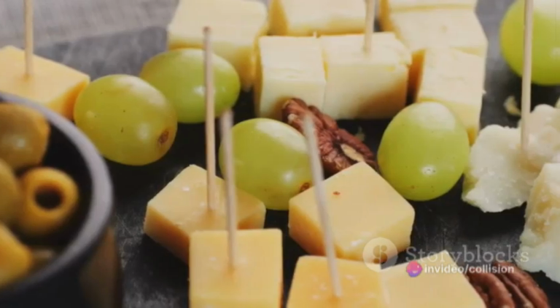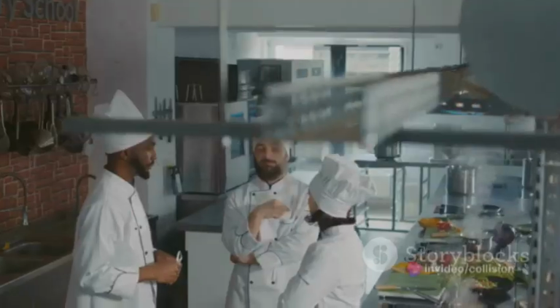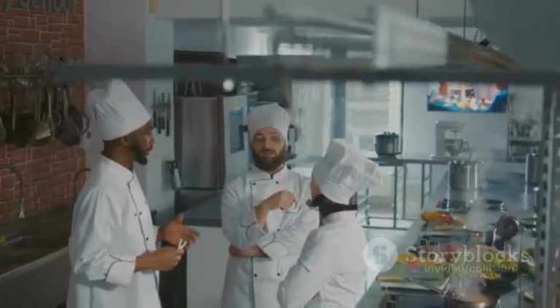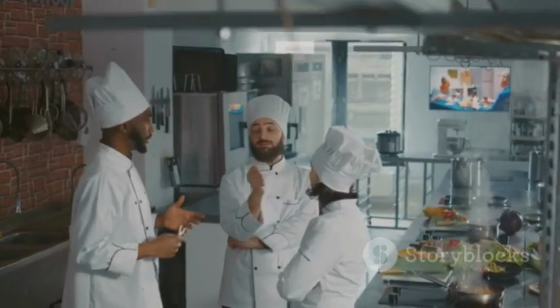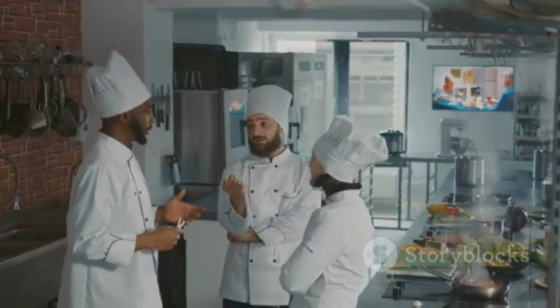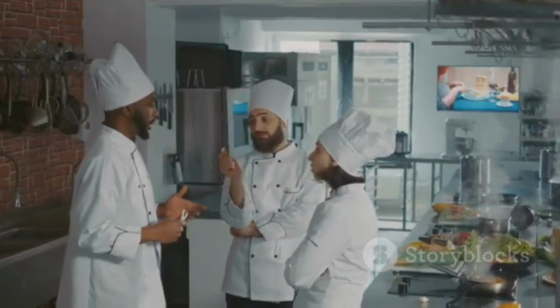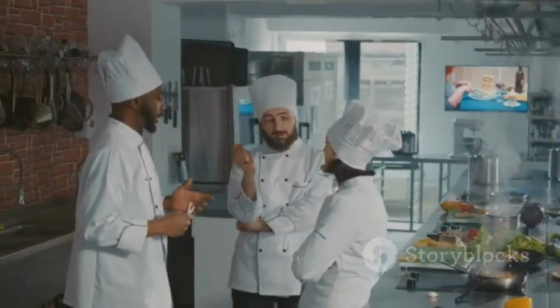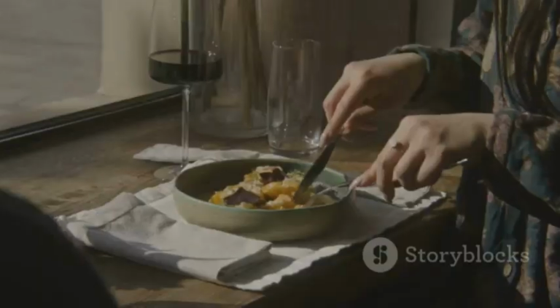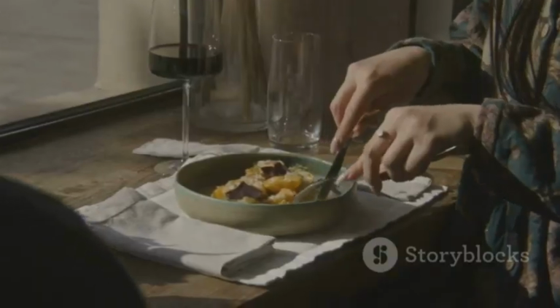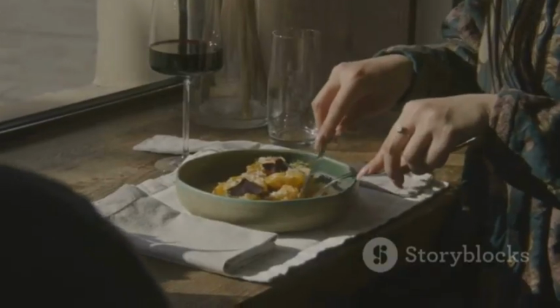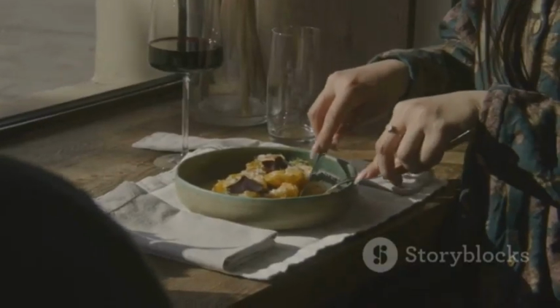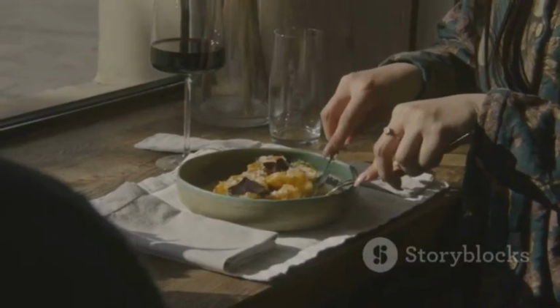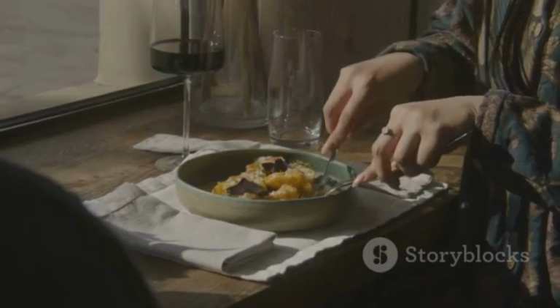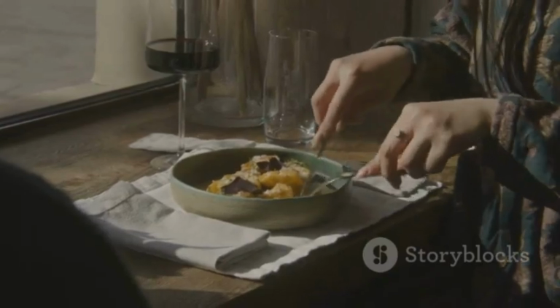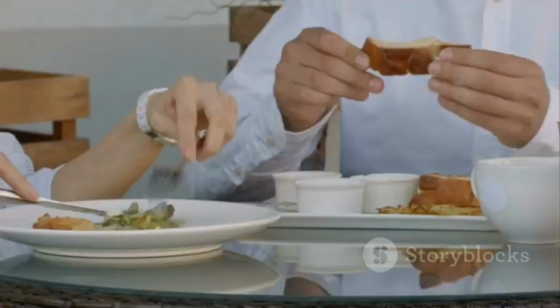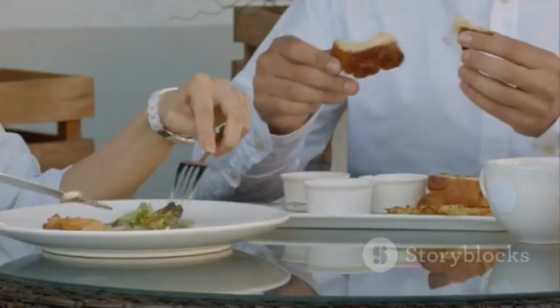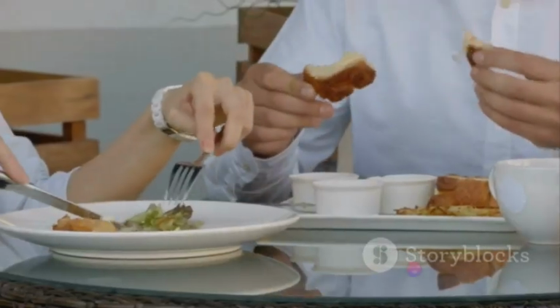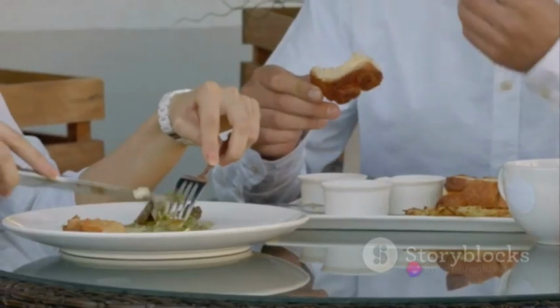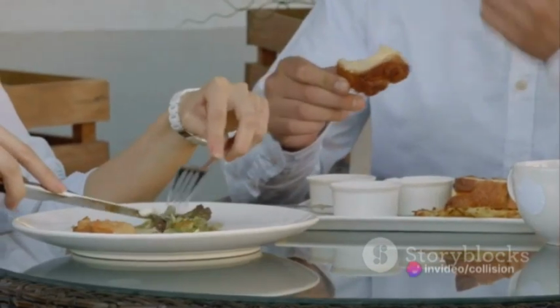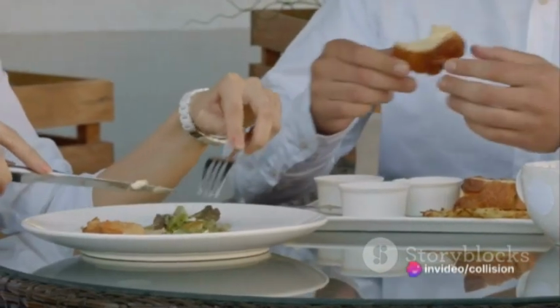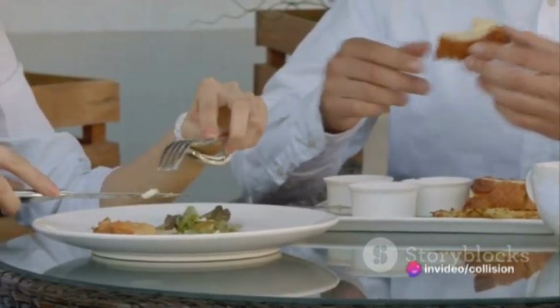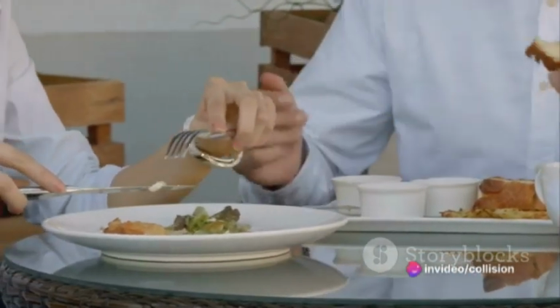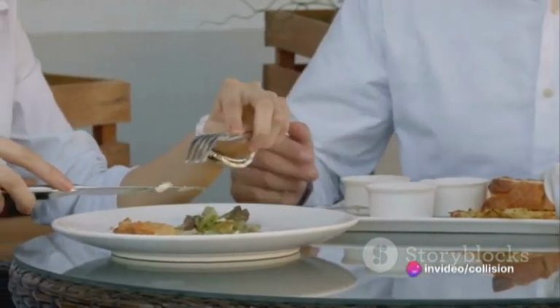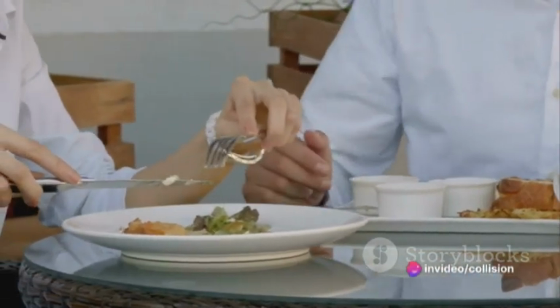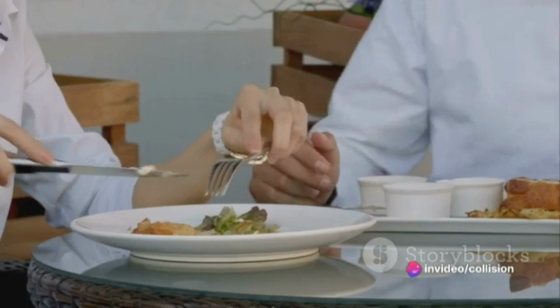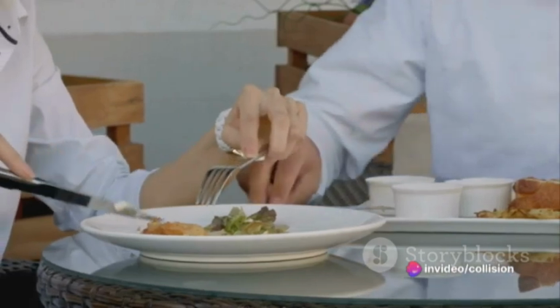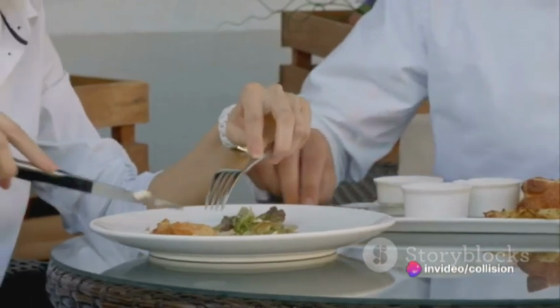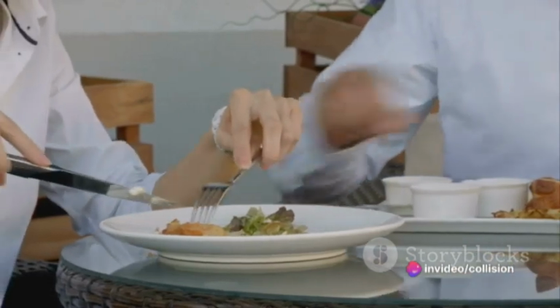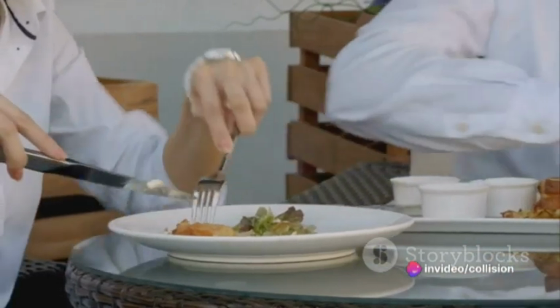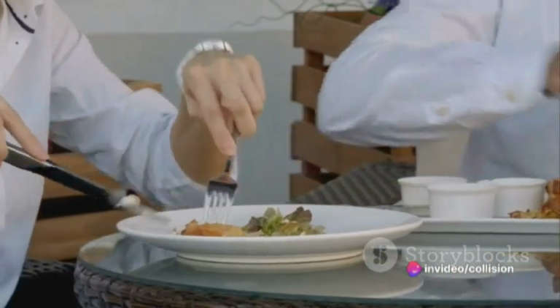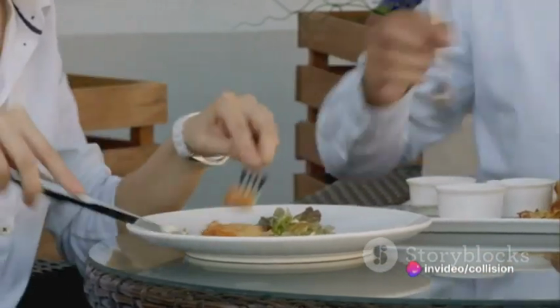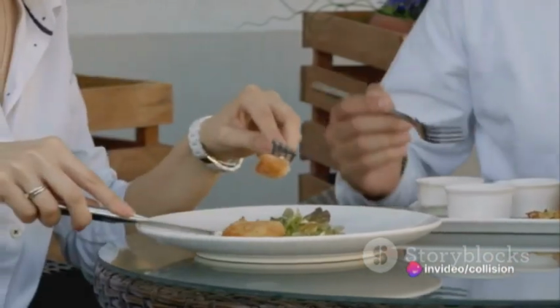We're about to embark on a culinary adventure, exploring unexpected pairings that will tickle your taste buds and challenge your cooking norms. Stay tuned to find out how these unusual combinations can transform your culinary experience.